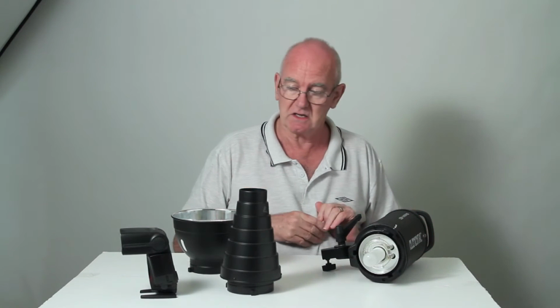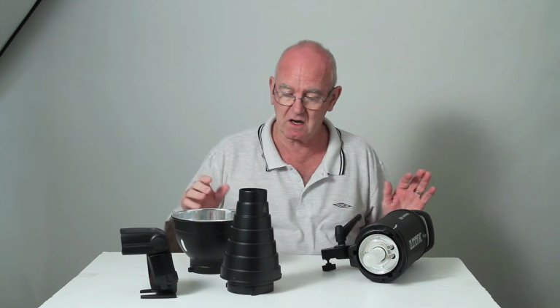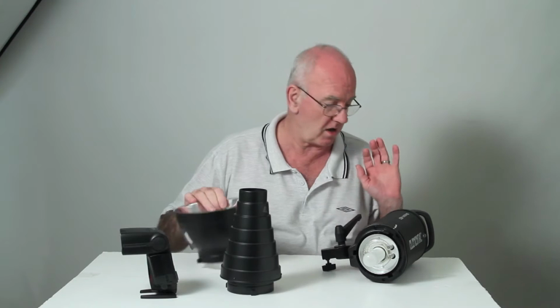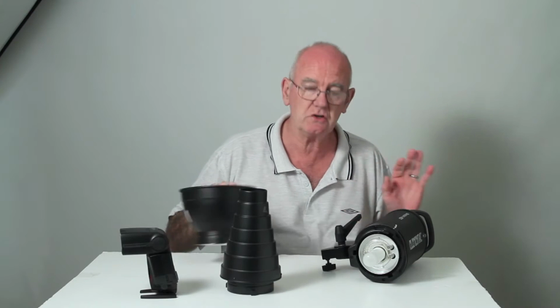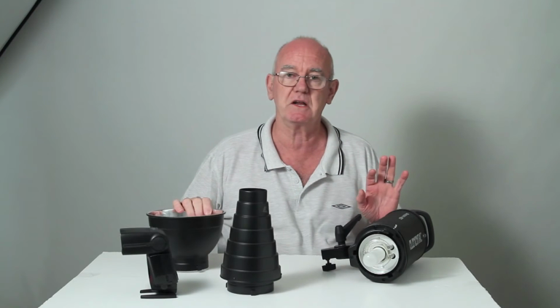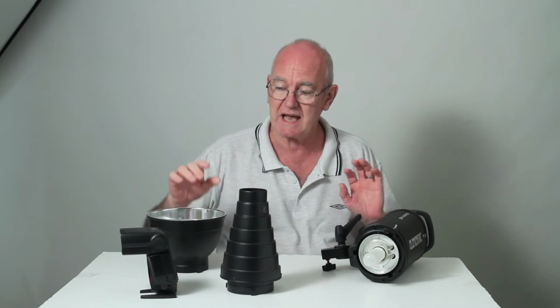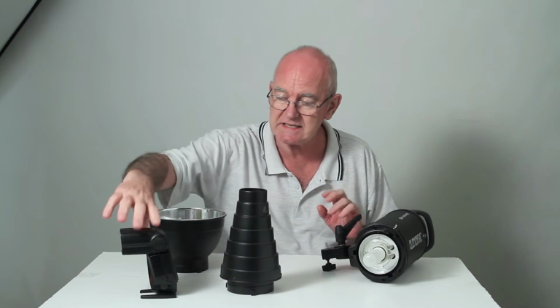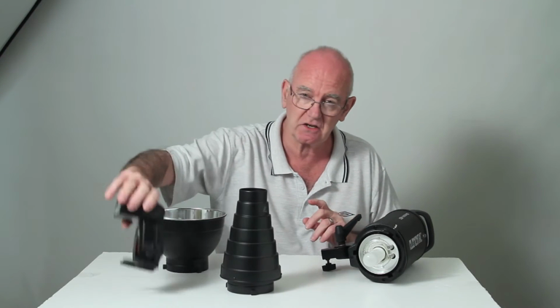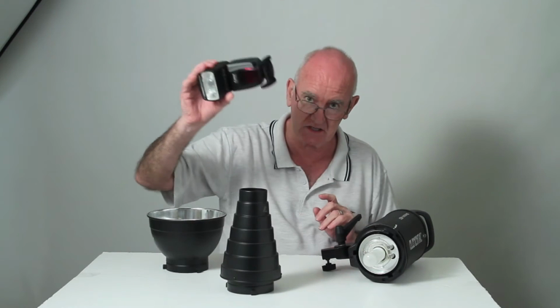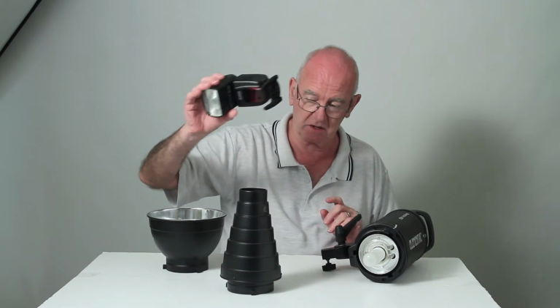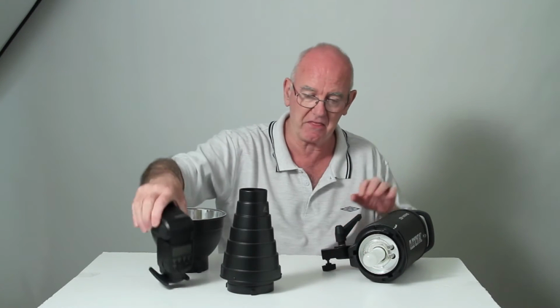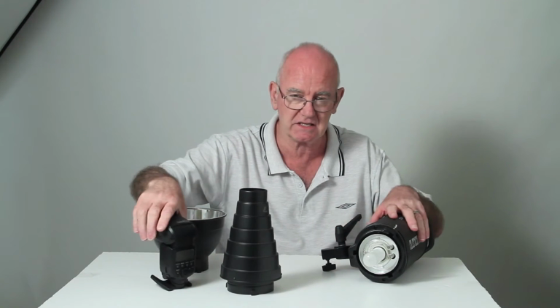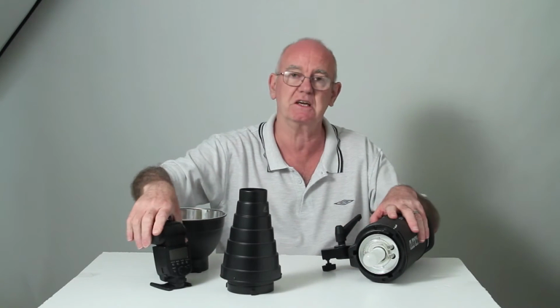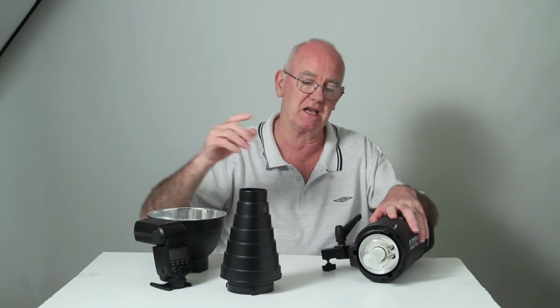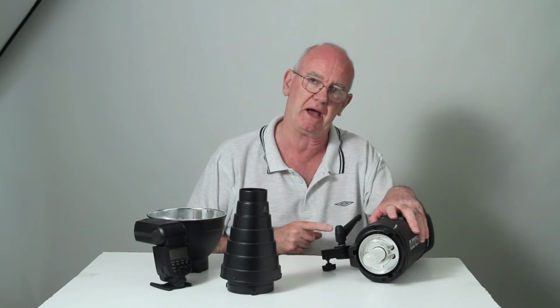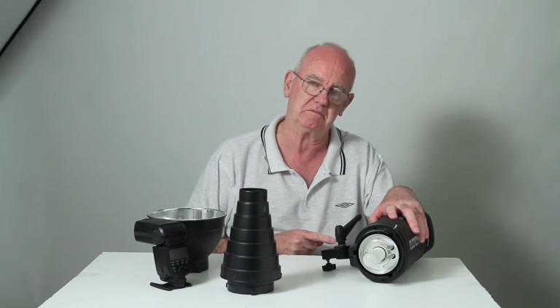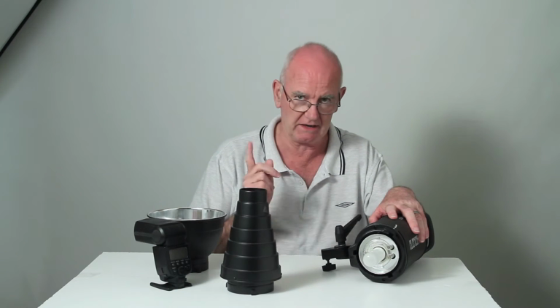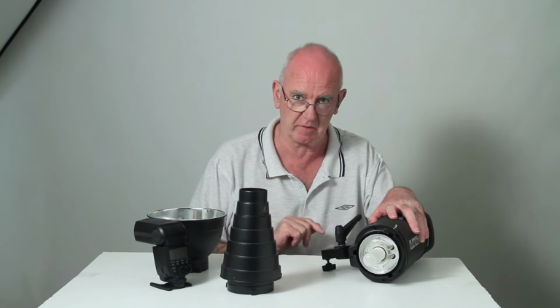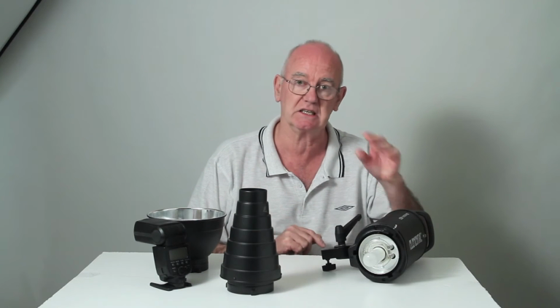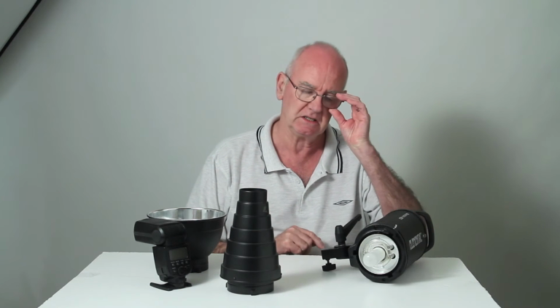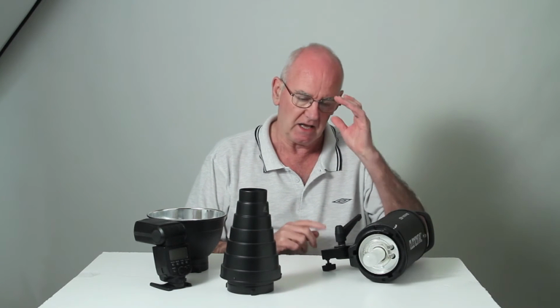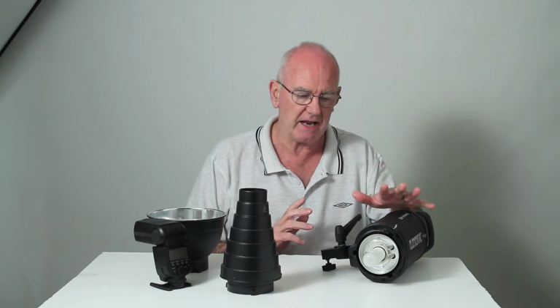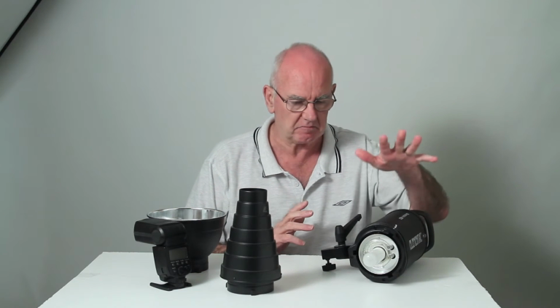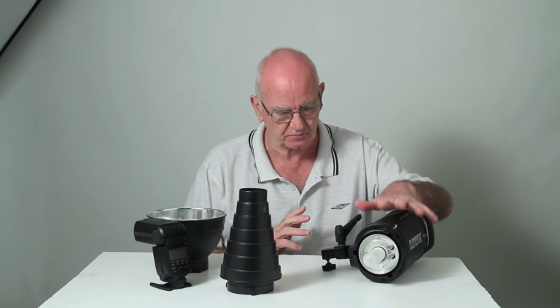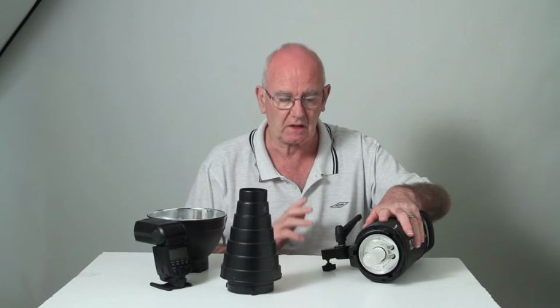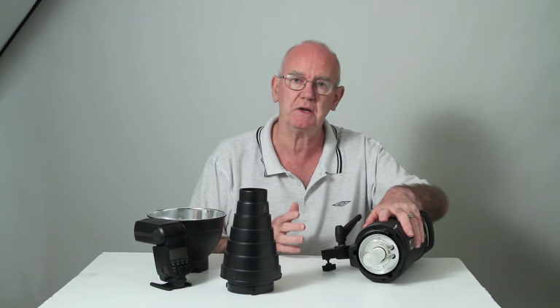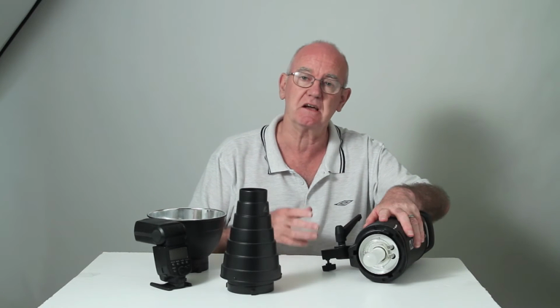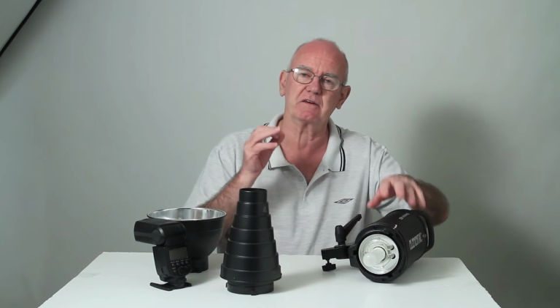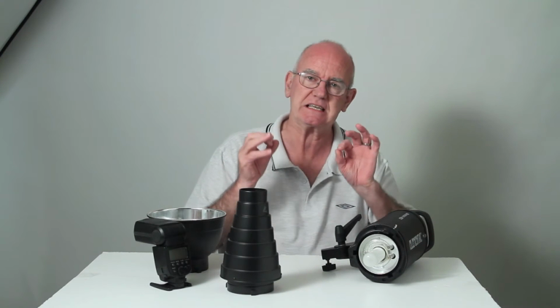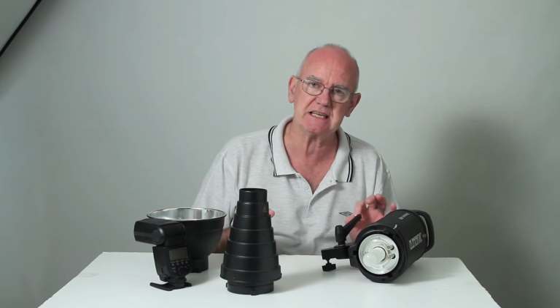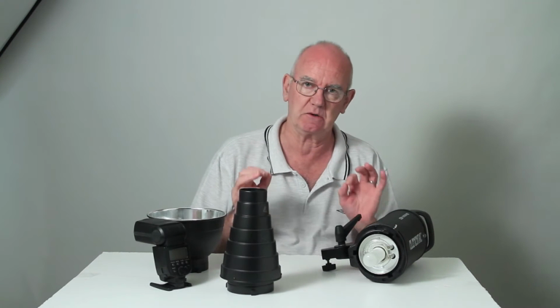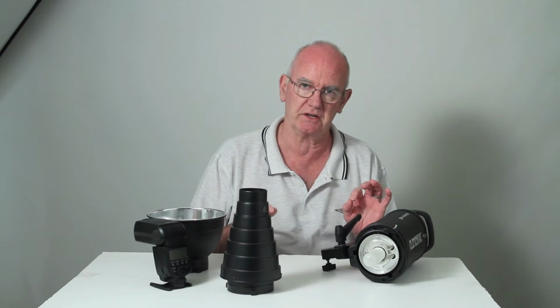So I can use the studio flash in many of the same ways as a speedlight, but it gives me more power — we'll look at how much in a moment — and the ability to see exactly what I'm doing.